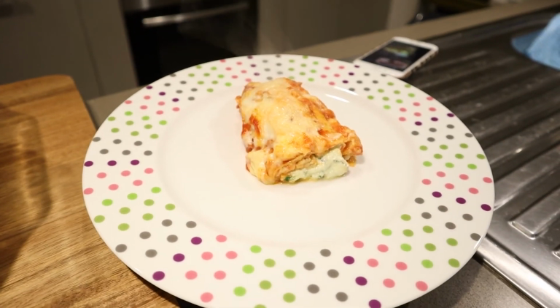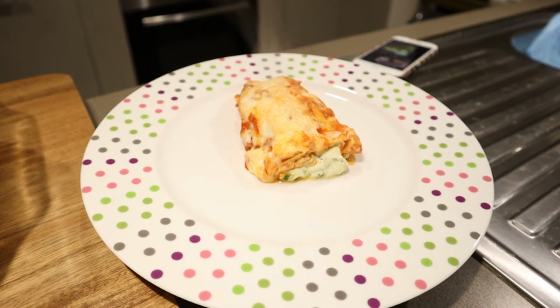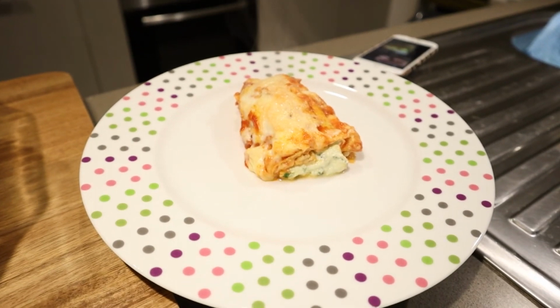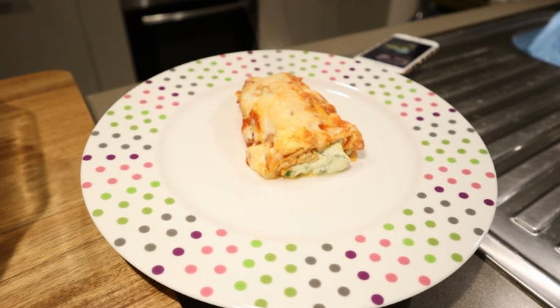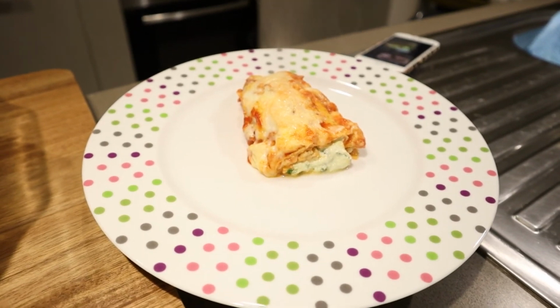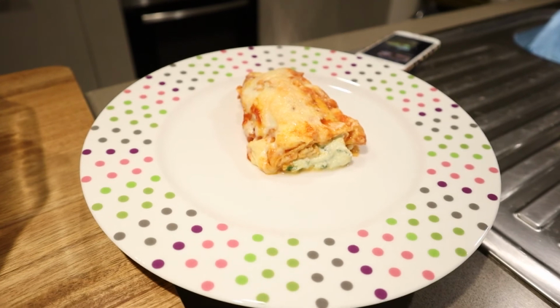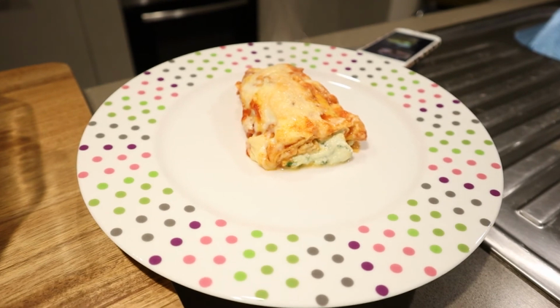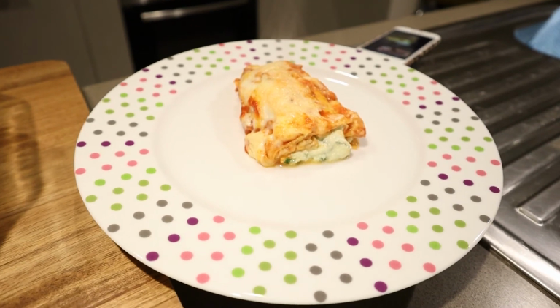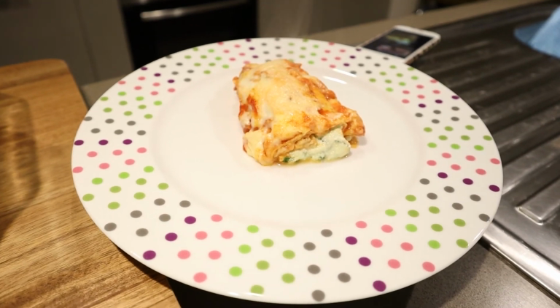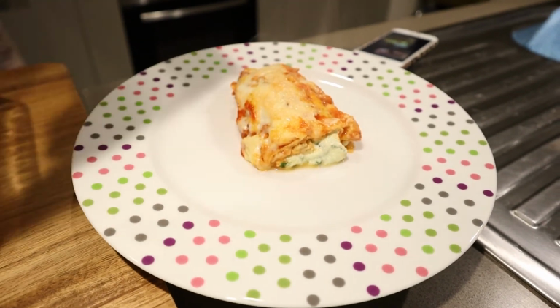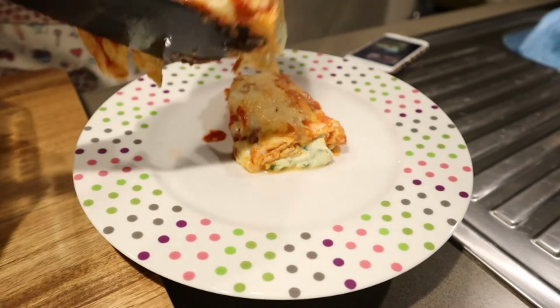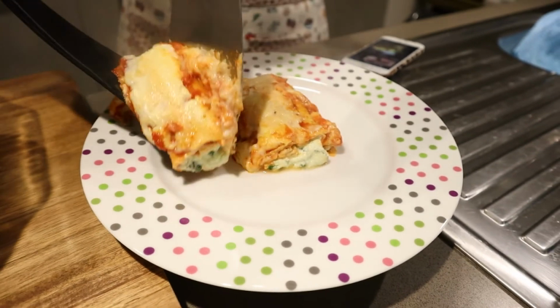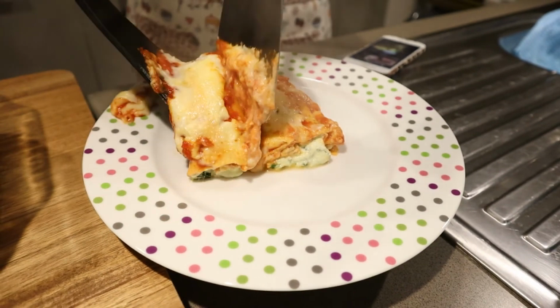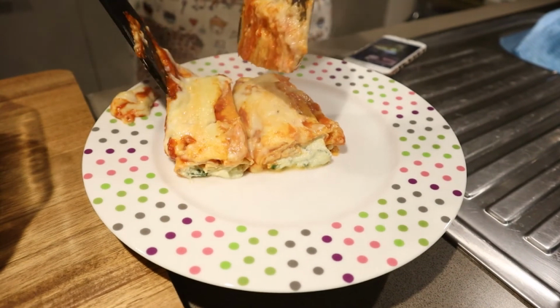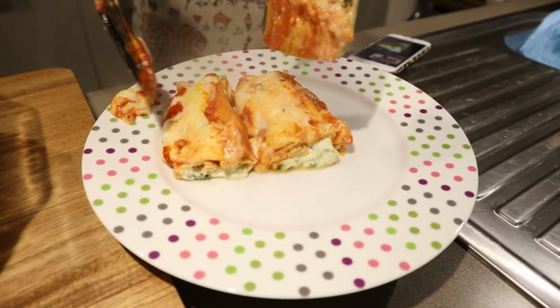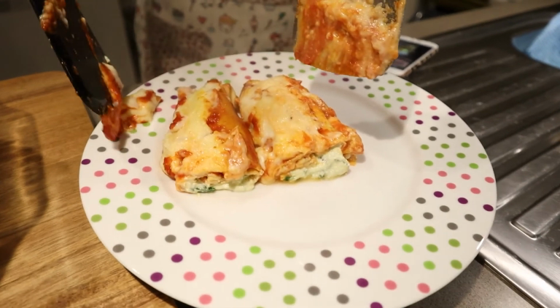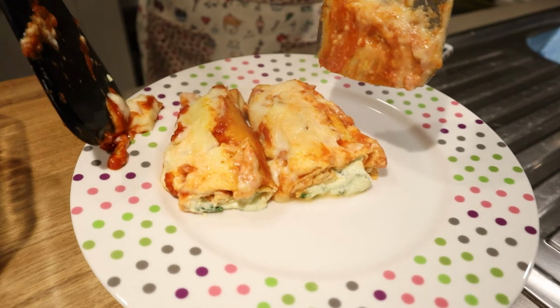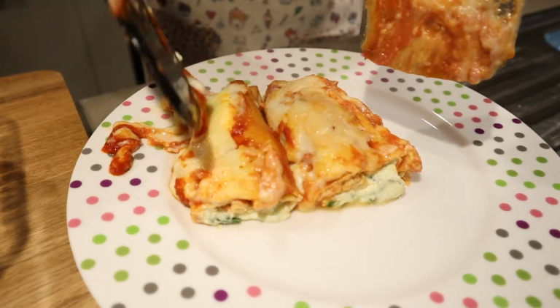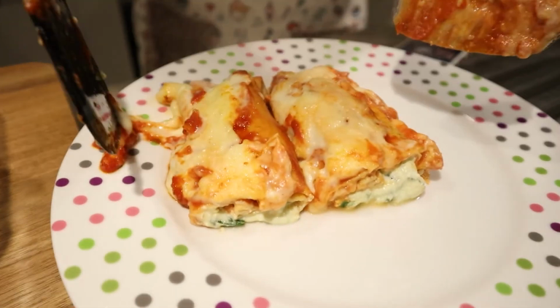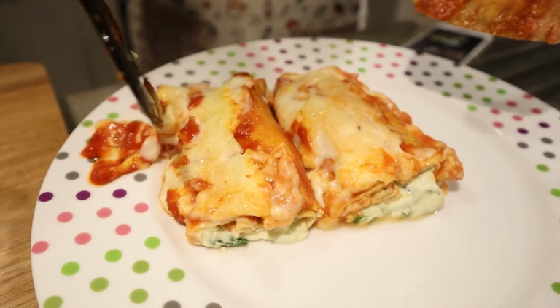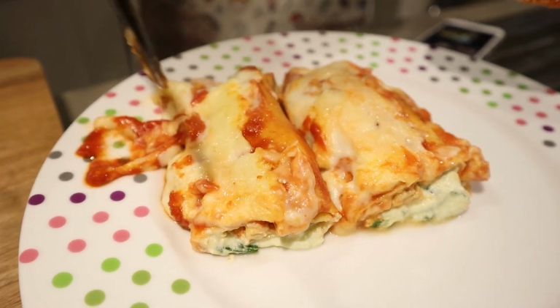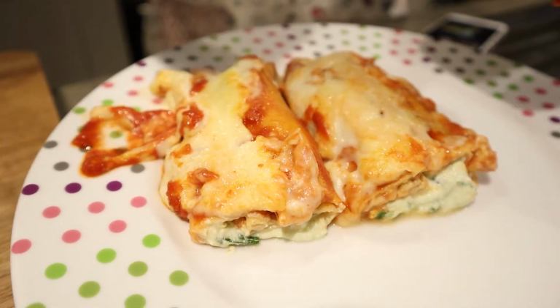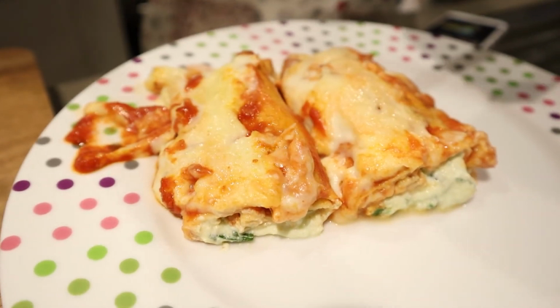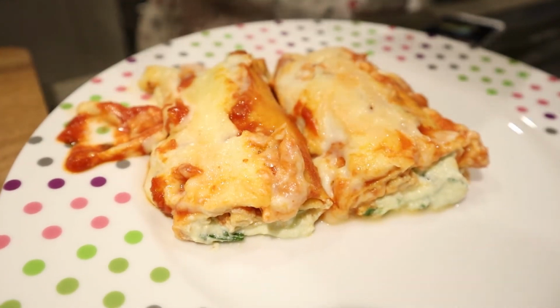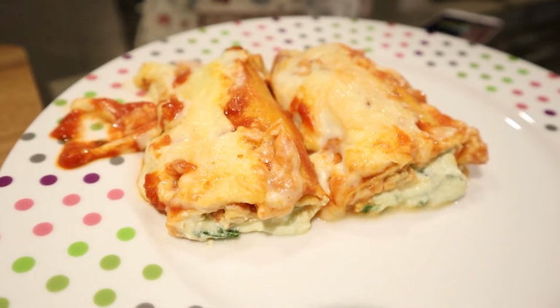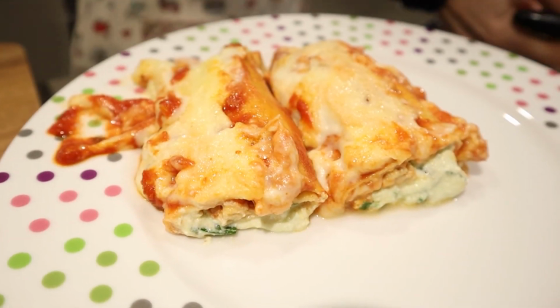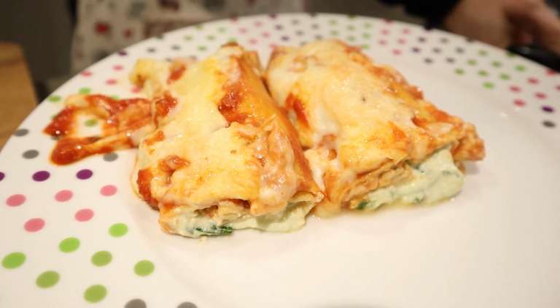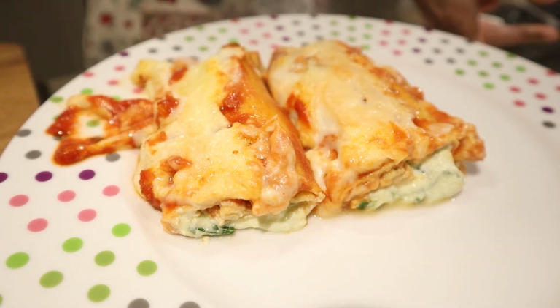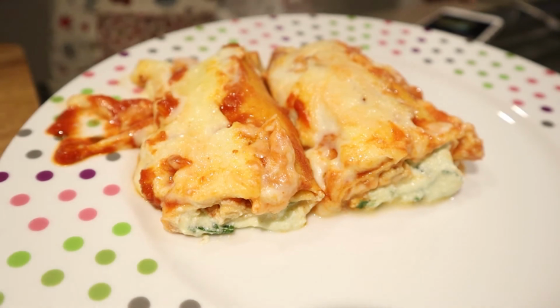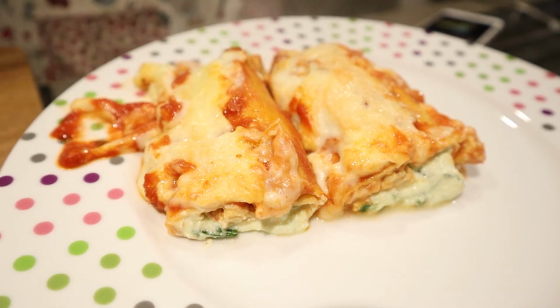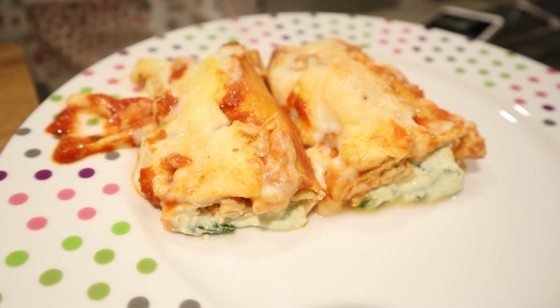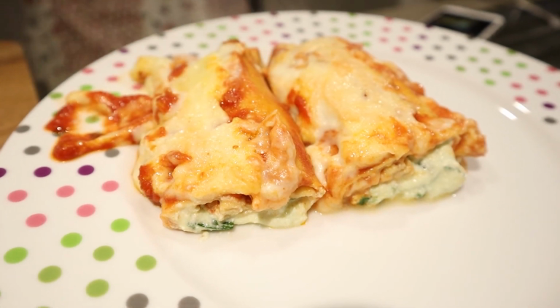Just a small tip: try to let it rest for five minutes as they are easier to serve. And enjoy! Bye bye!